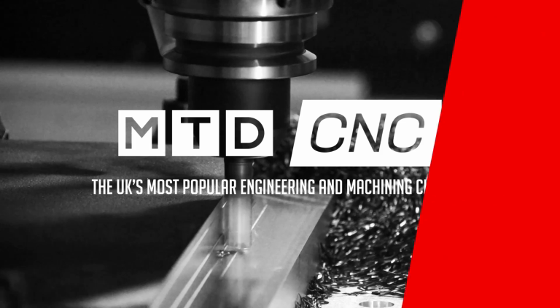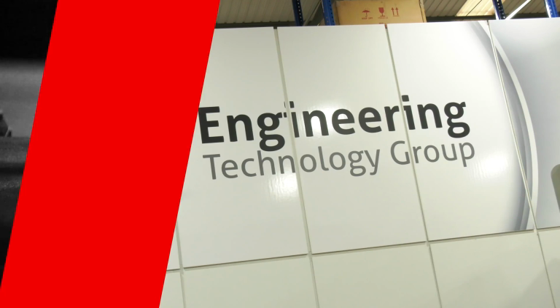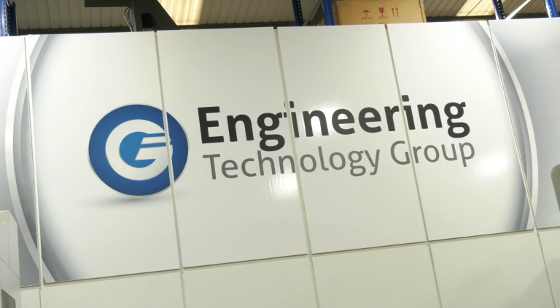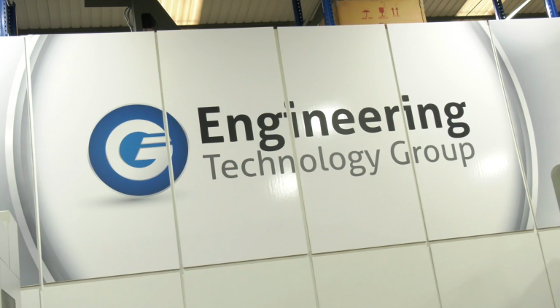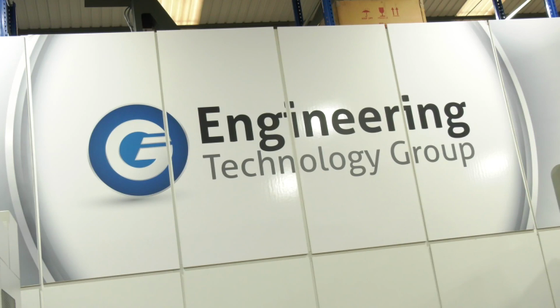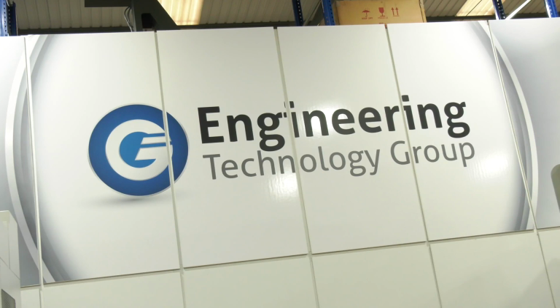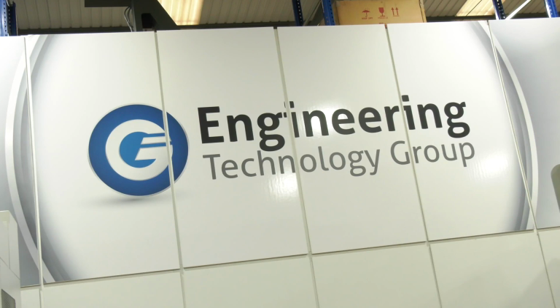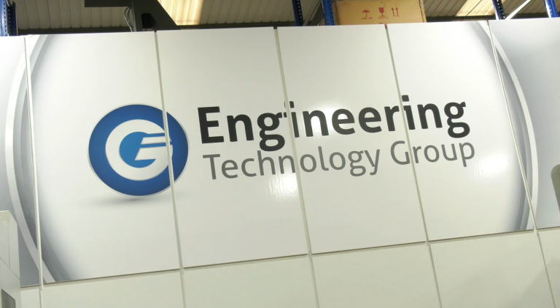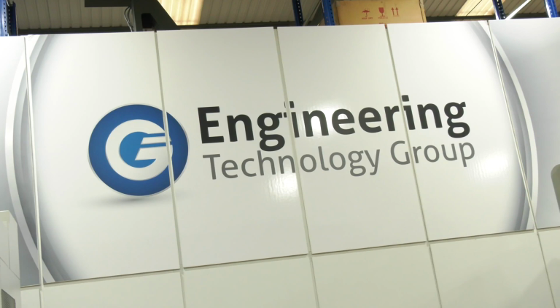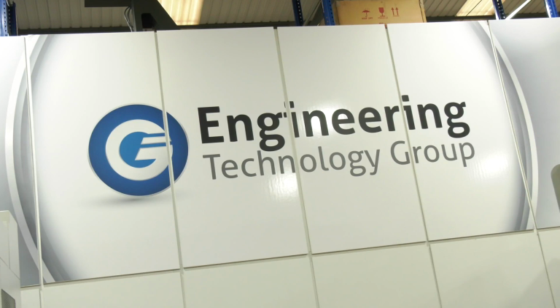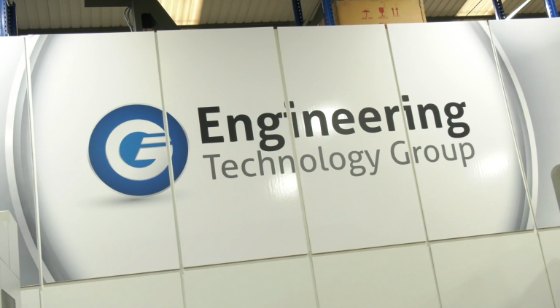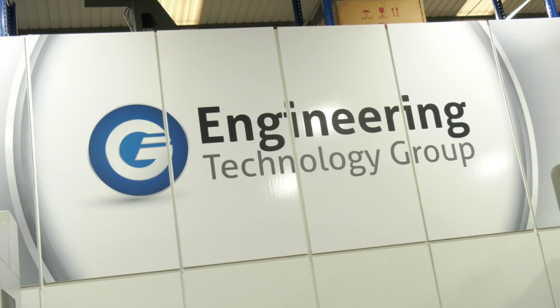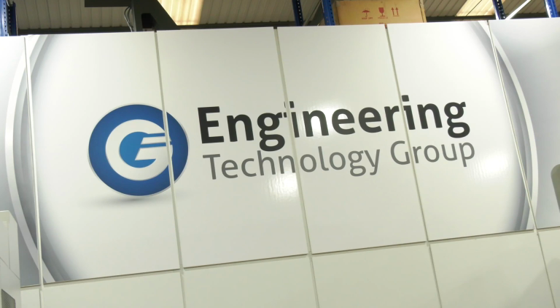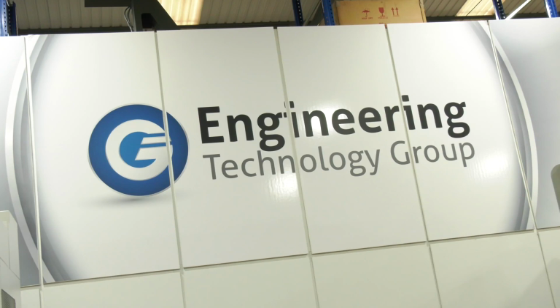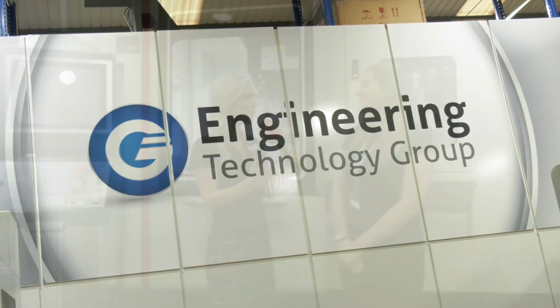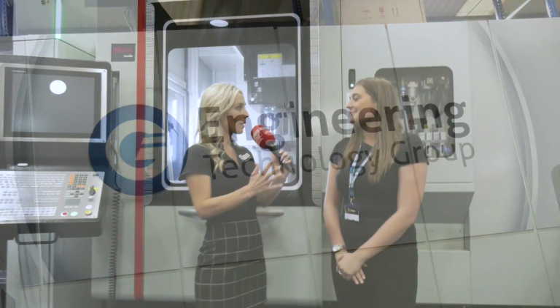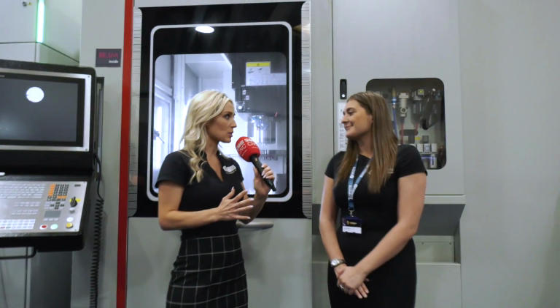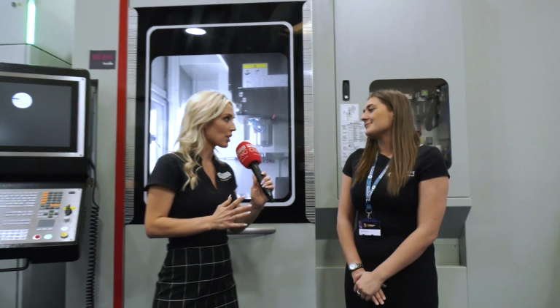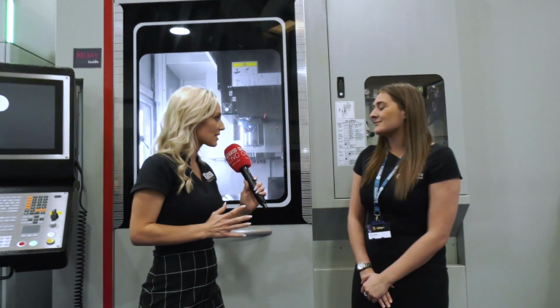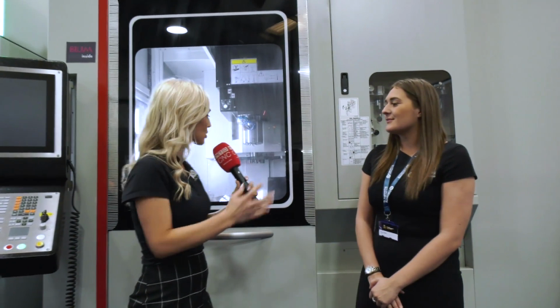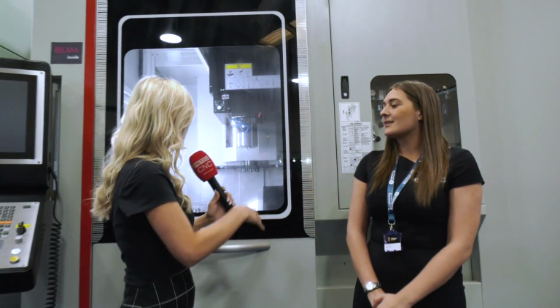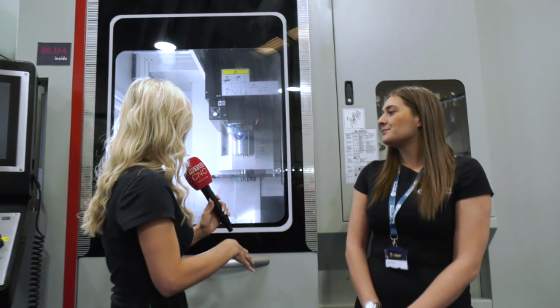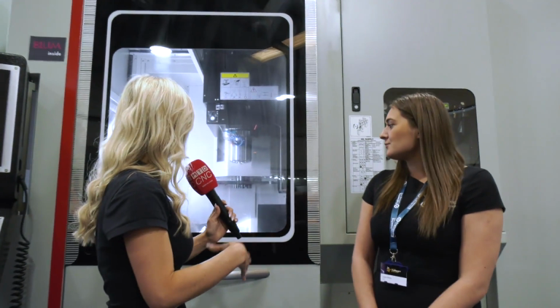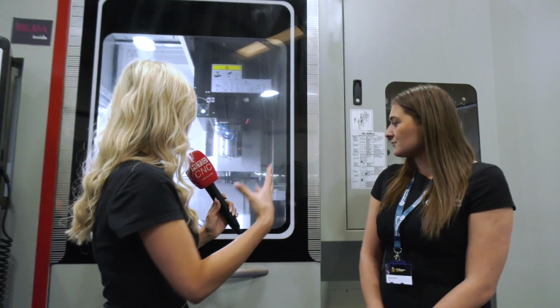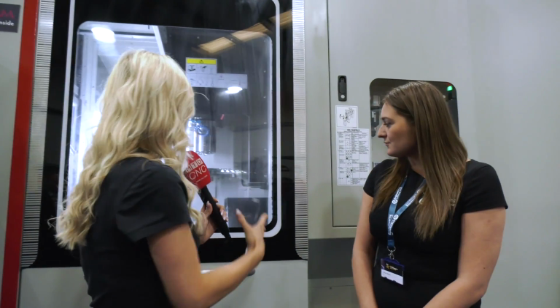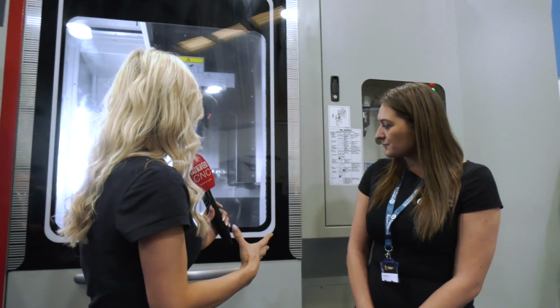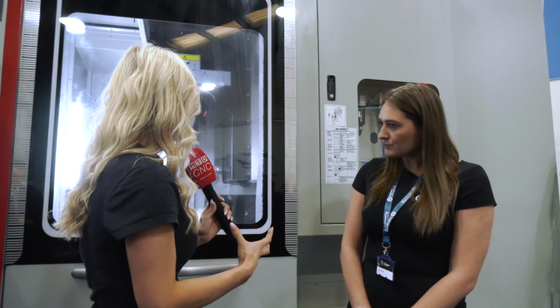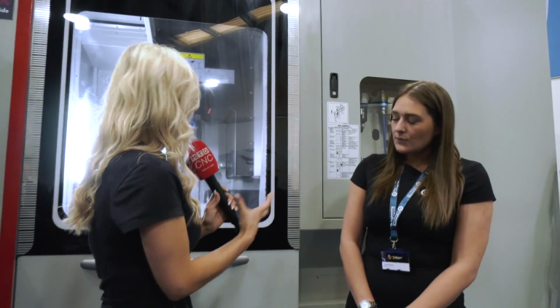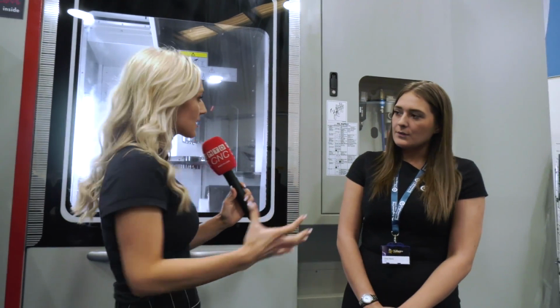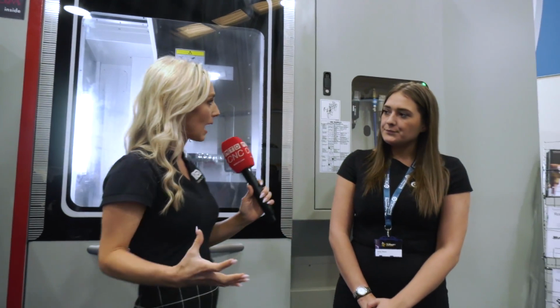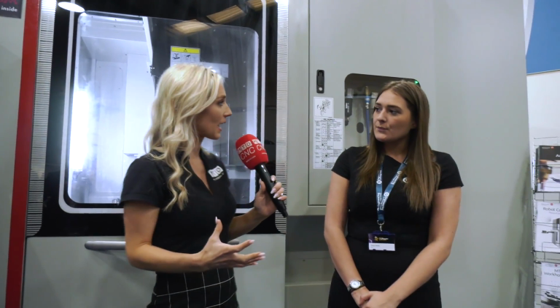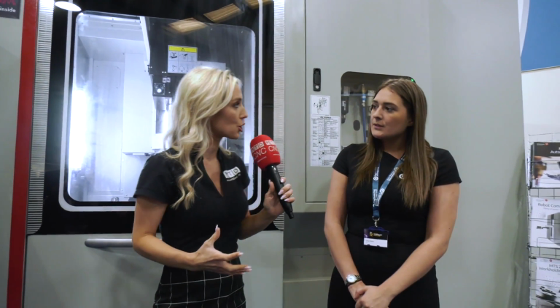We're standing in front of the Quaser machine. Chloe's here to tell us all about this machine, so talk us through the benefits and the application.